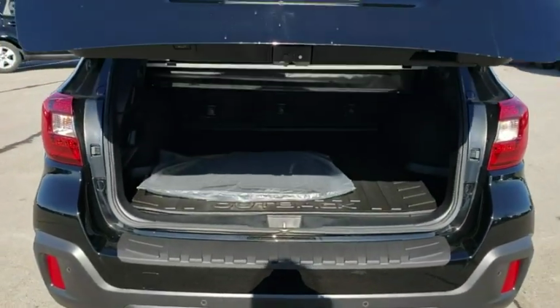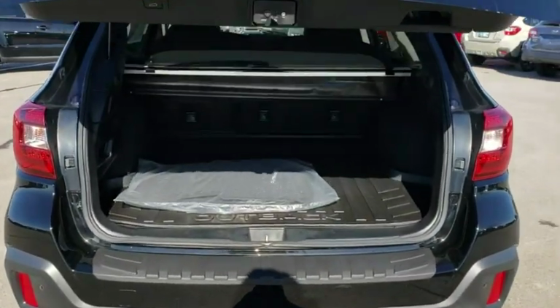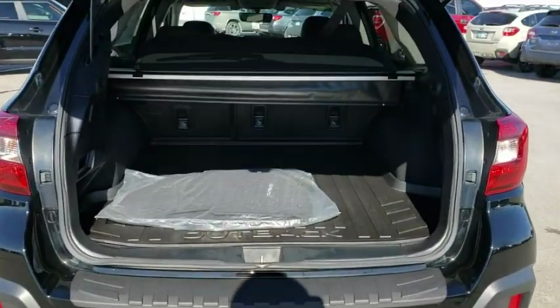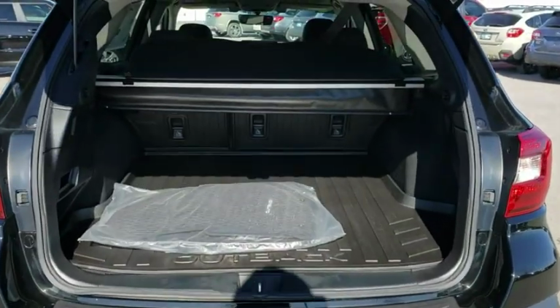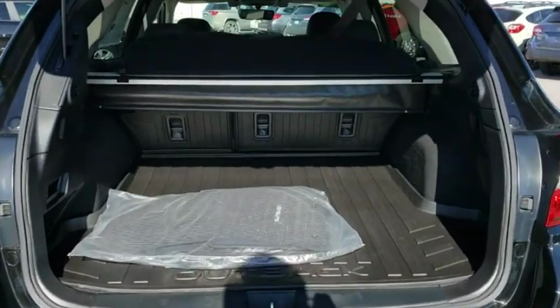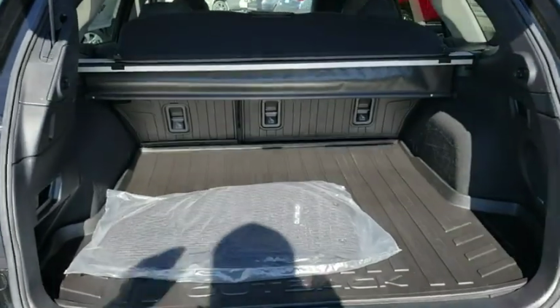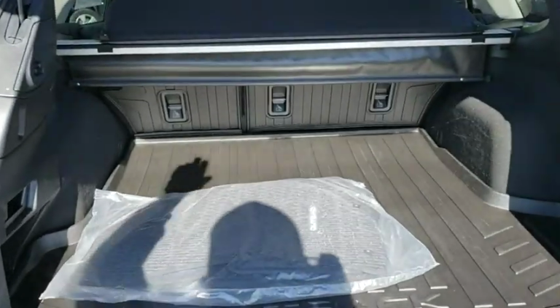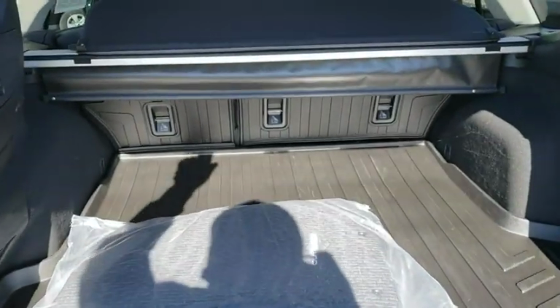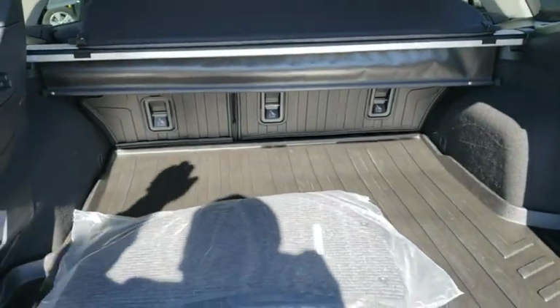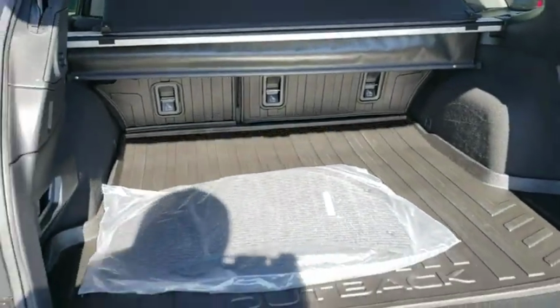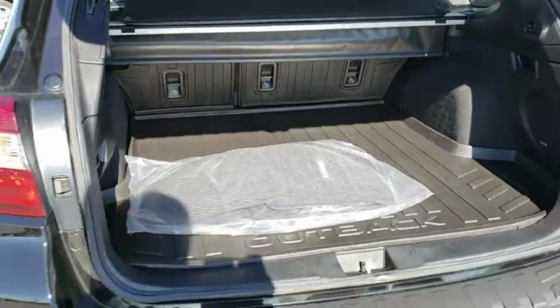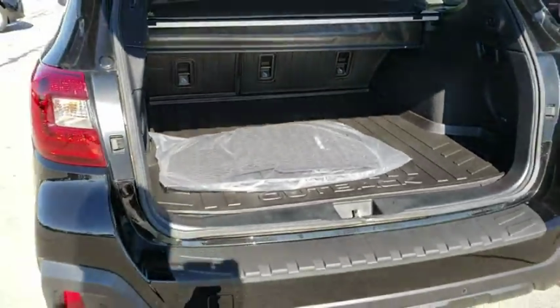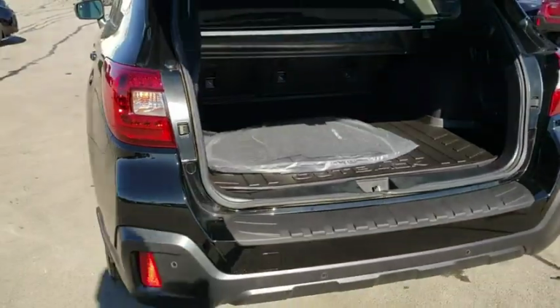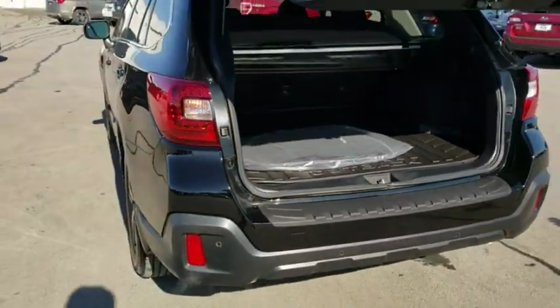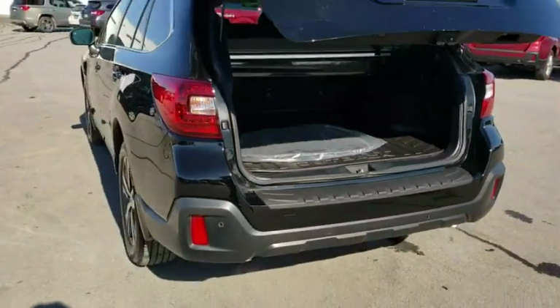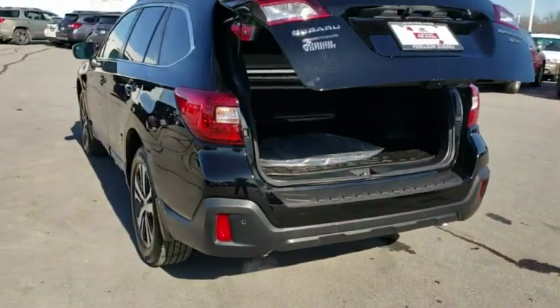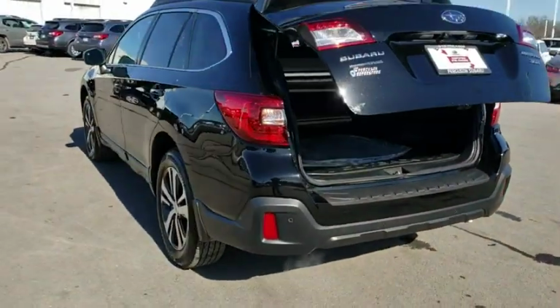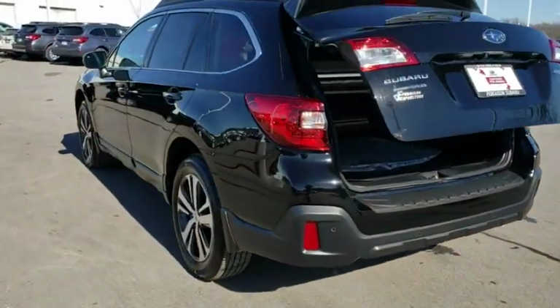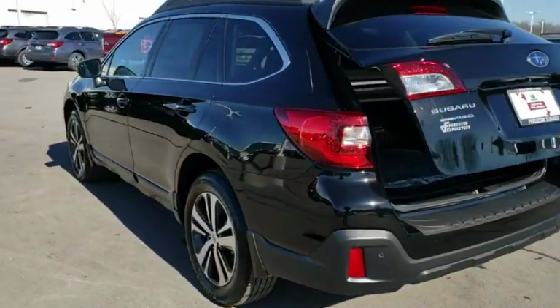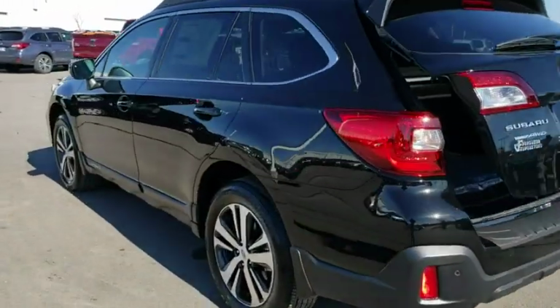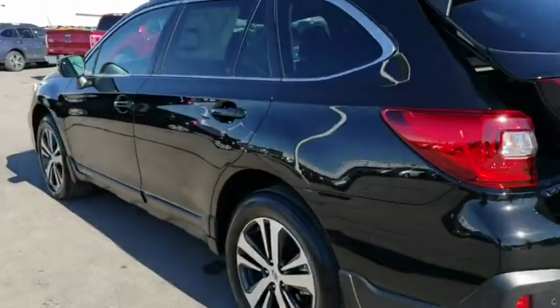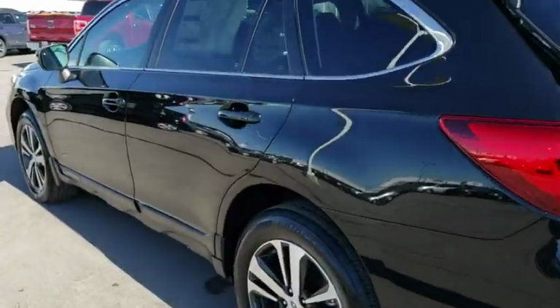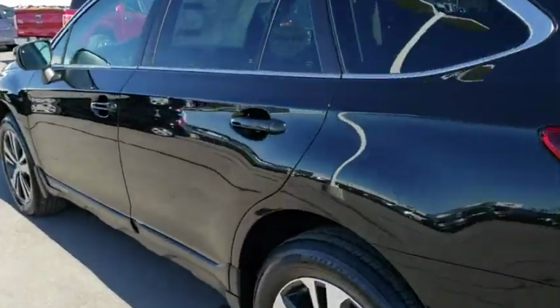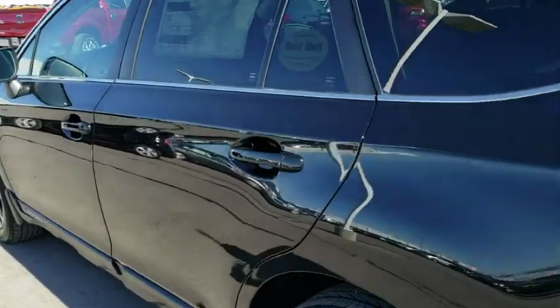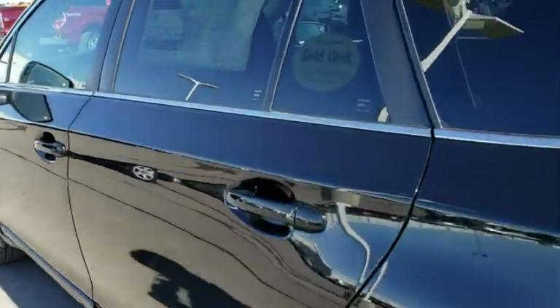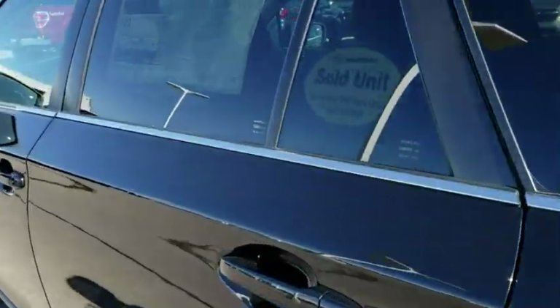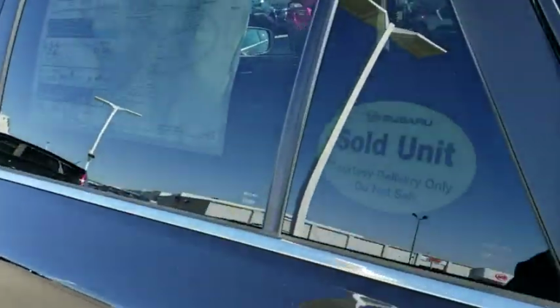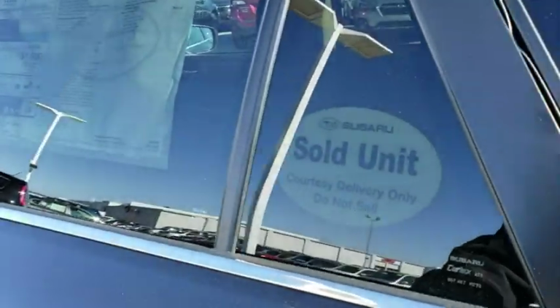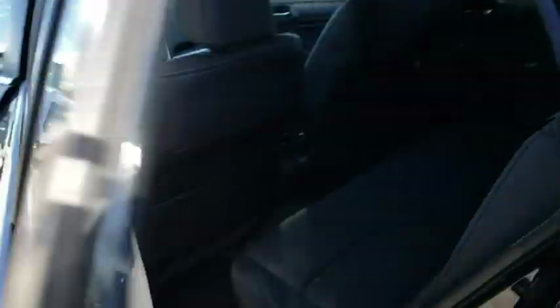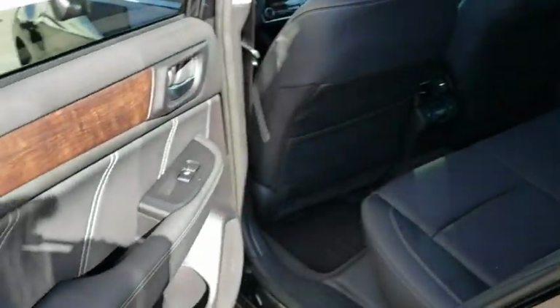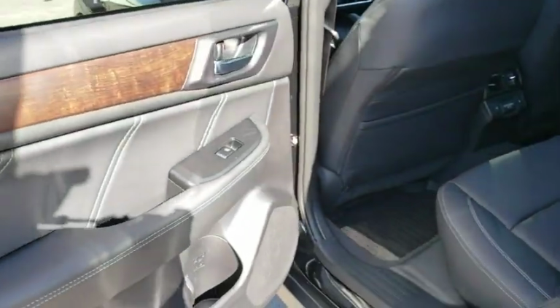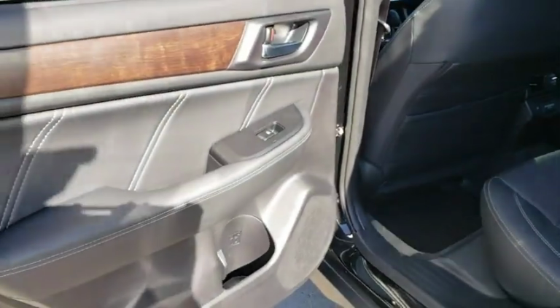All-wheel drive, Bluetooth, leather-wrapped steering wheel, adjustable steering wheel, power steering, auto-dimming rearview mirror, four-wheel disc brakes, aluminum wheels, keyless start, cruise control, floor mats.